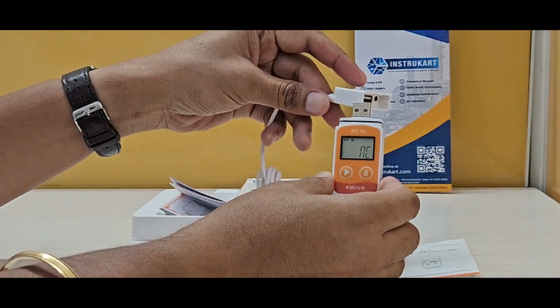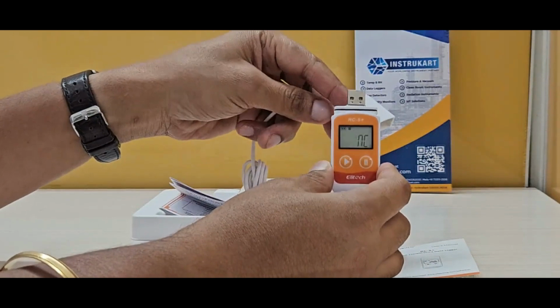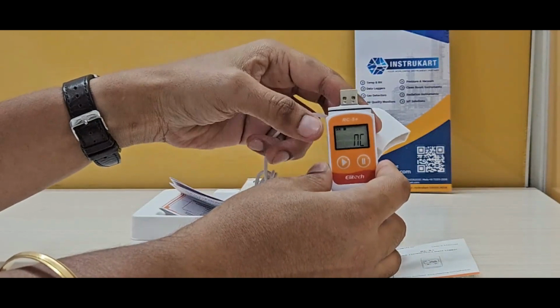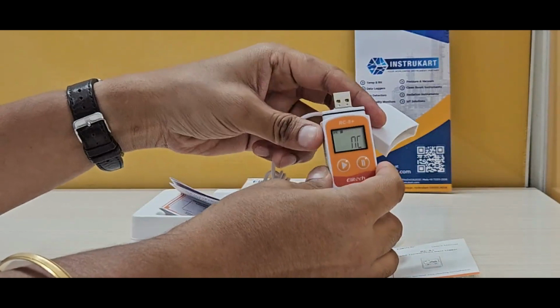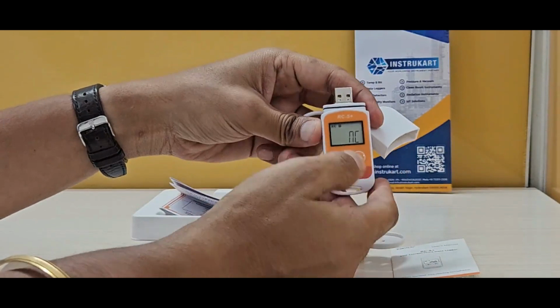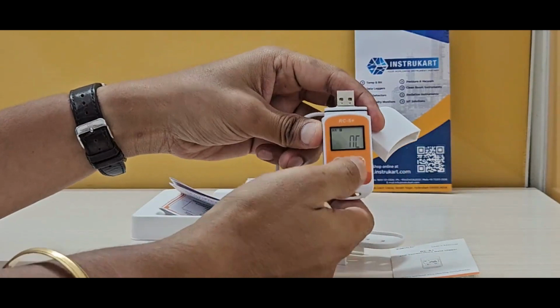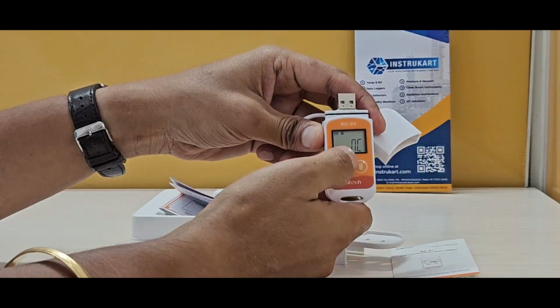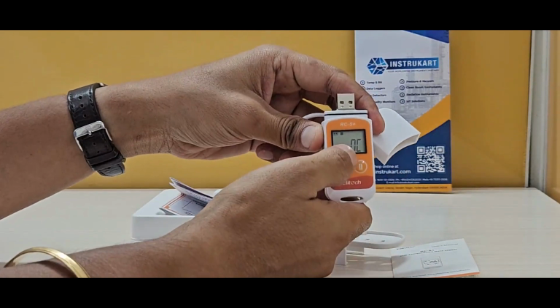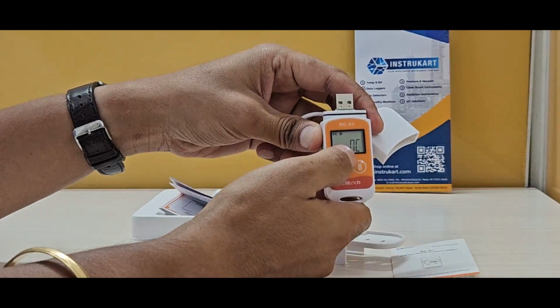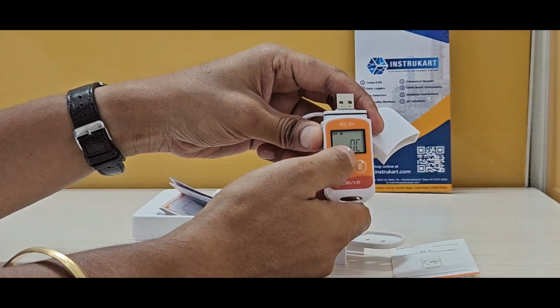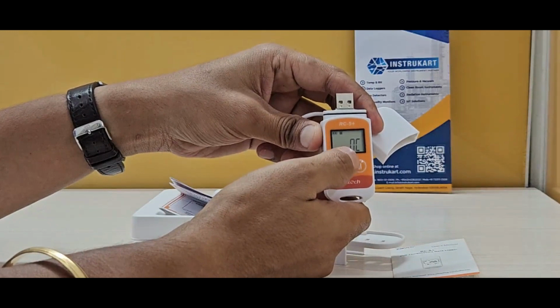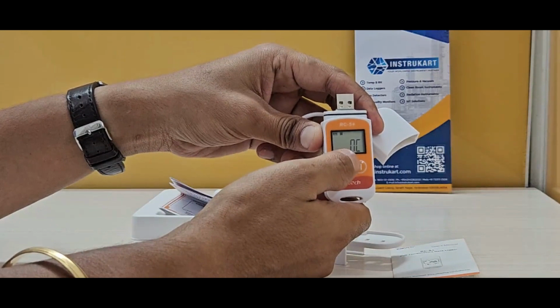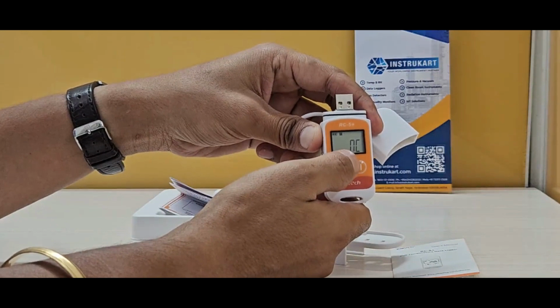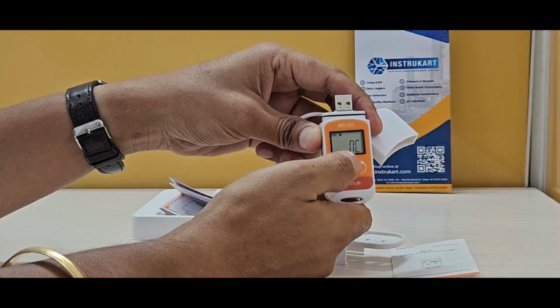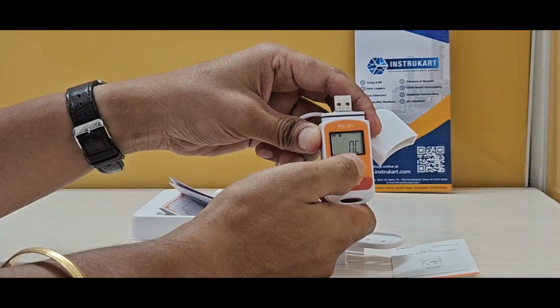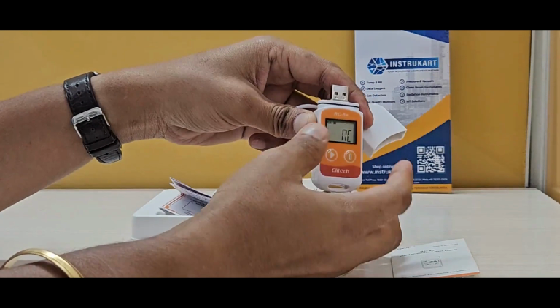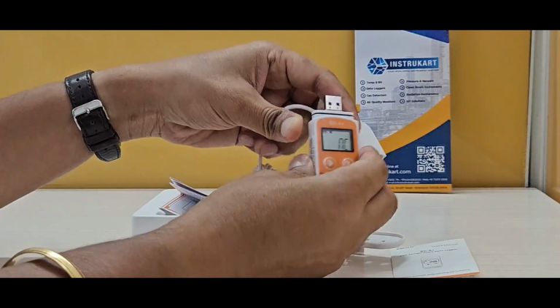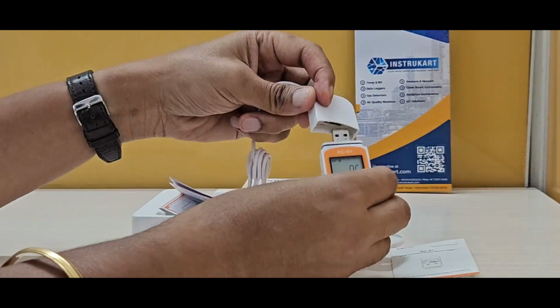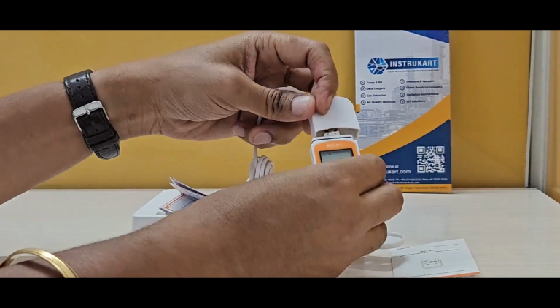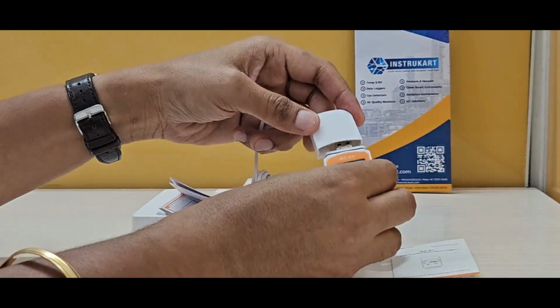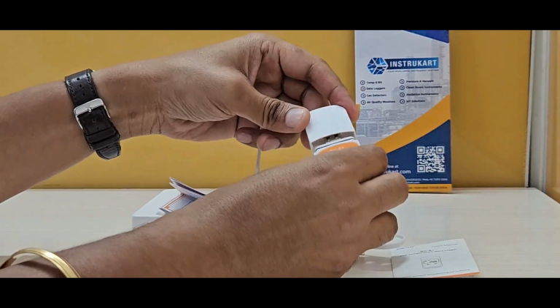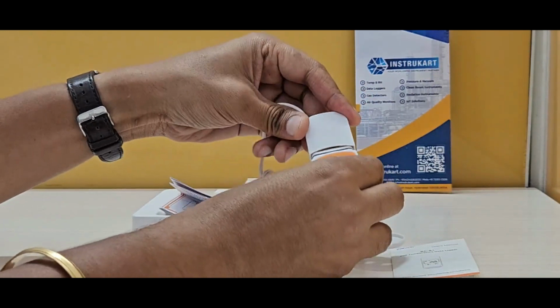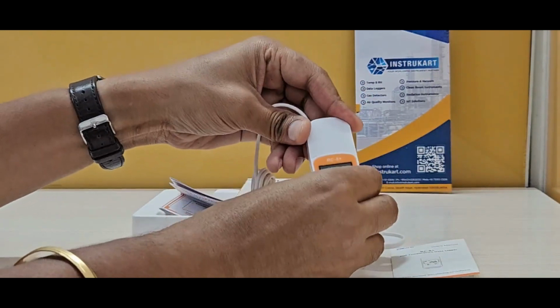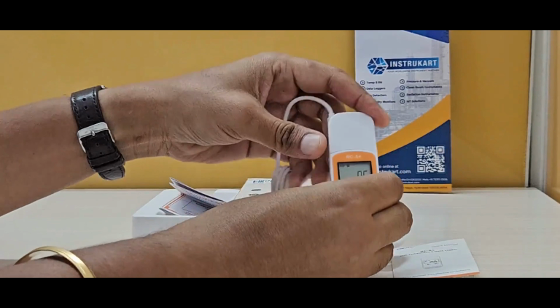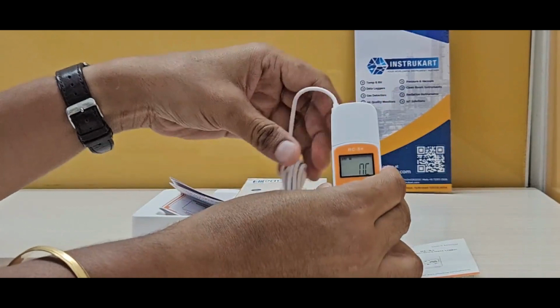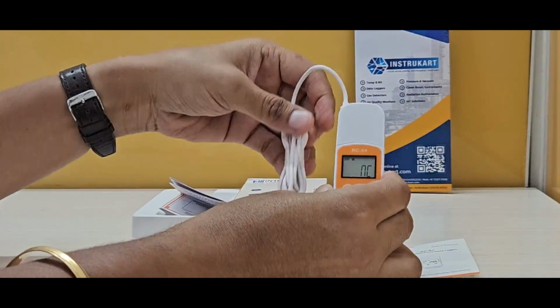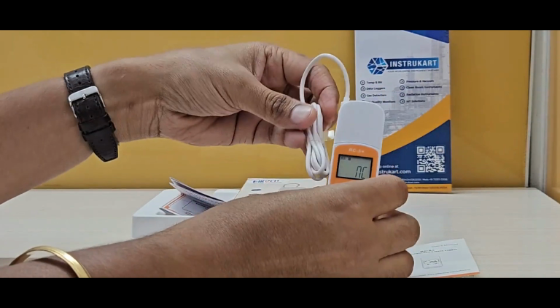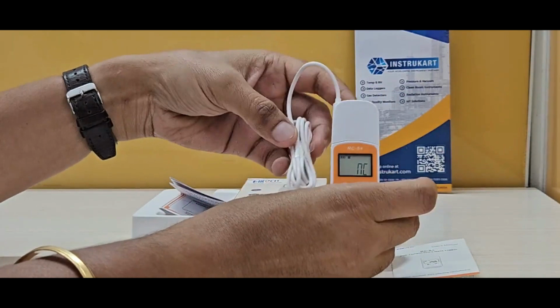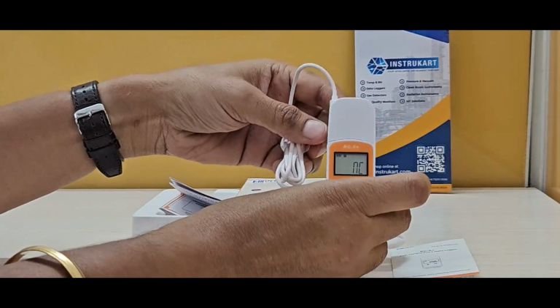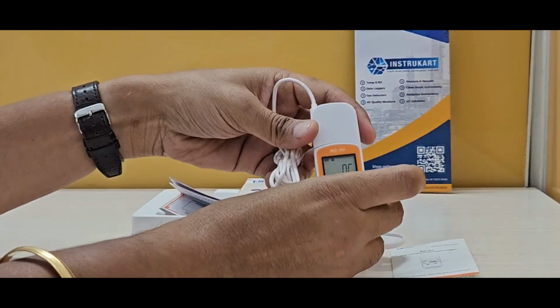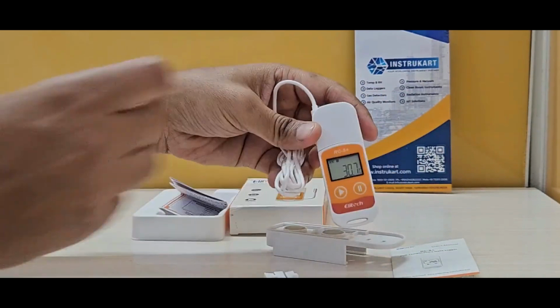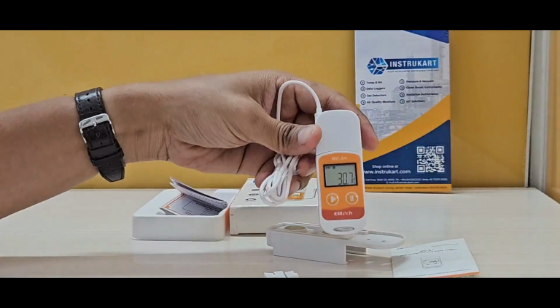When it is not connected, it displays 'MC'. However, once you connect it, it starts giving you the data online.